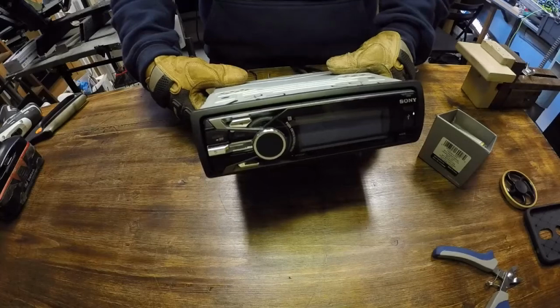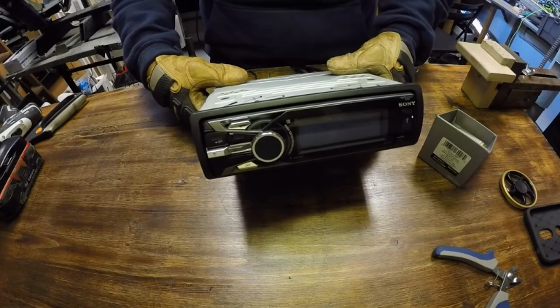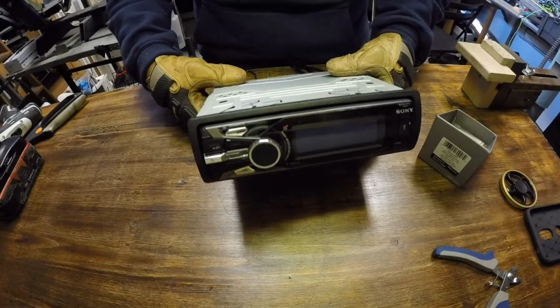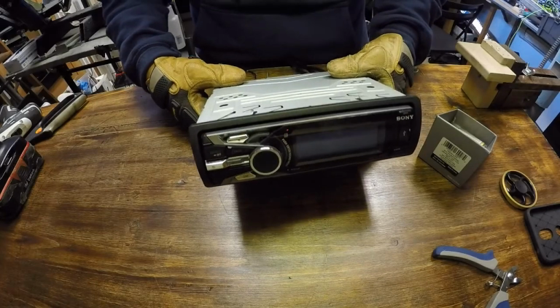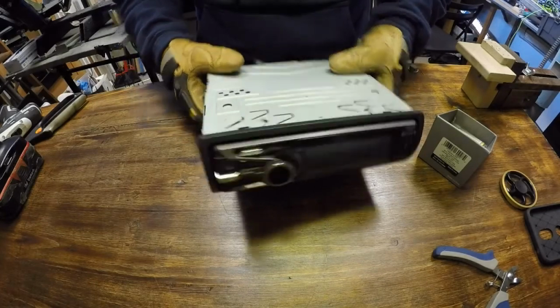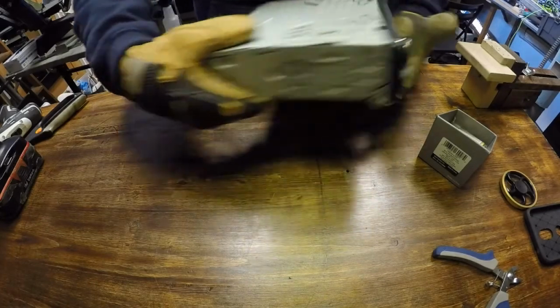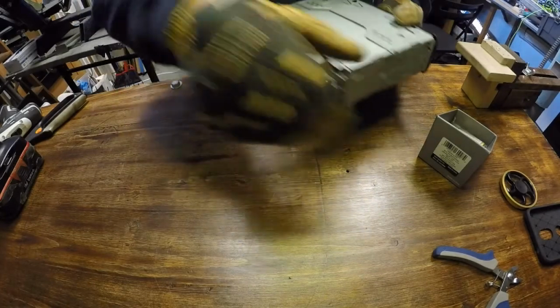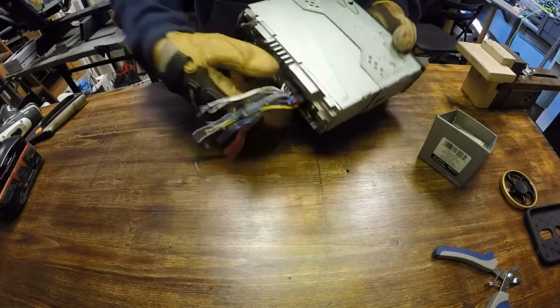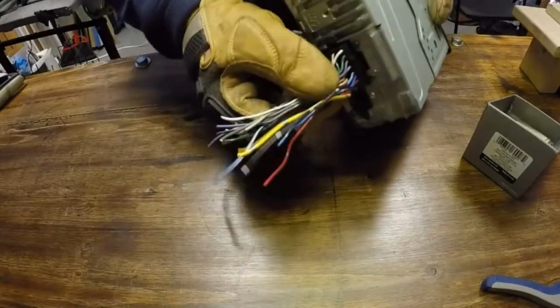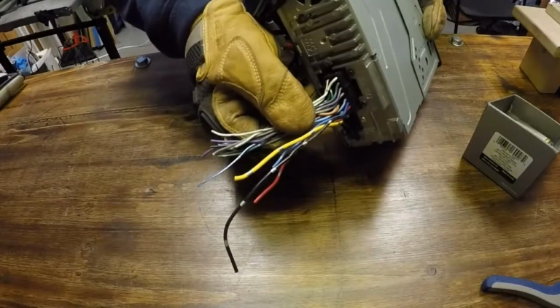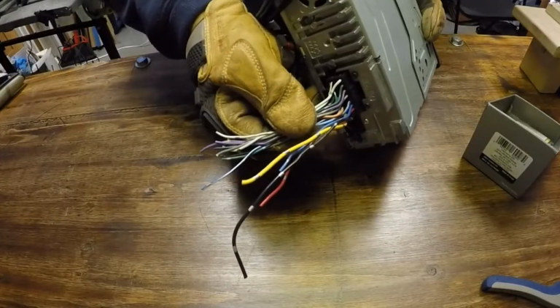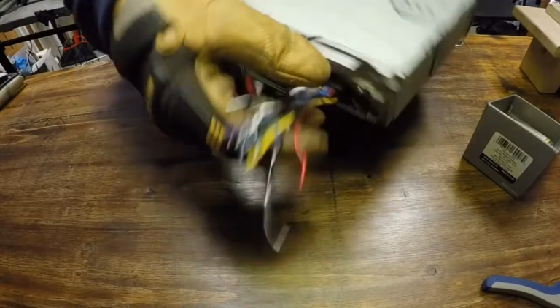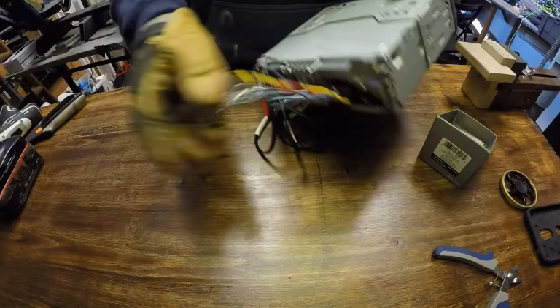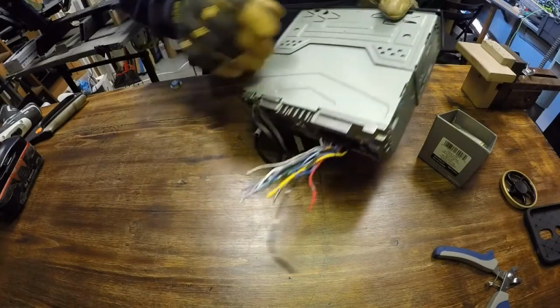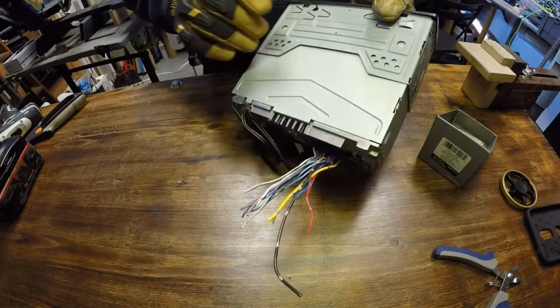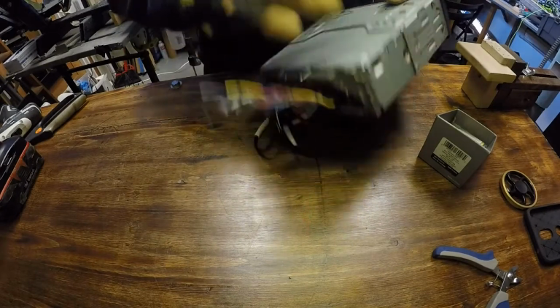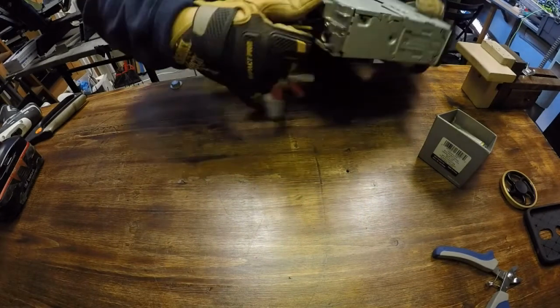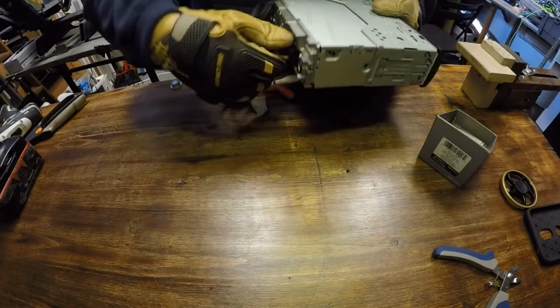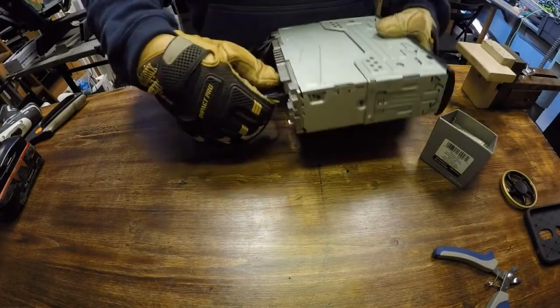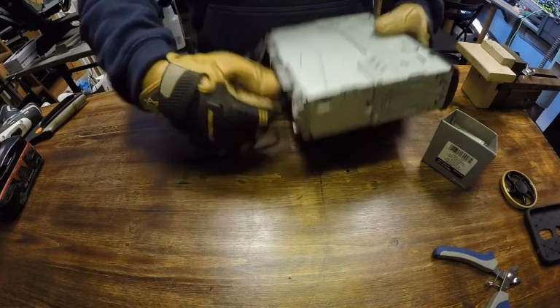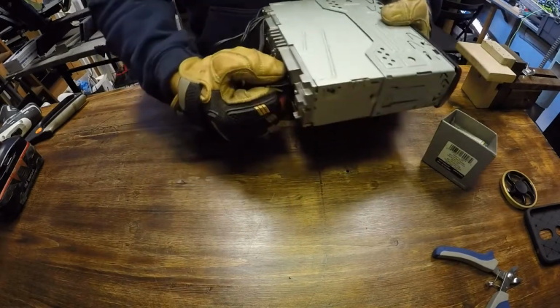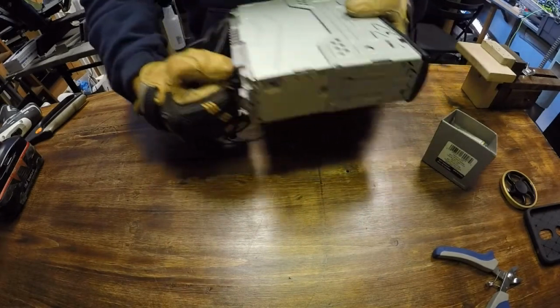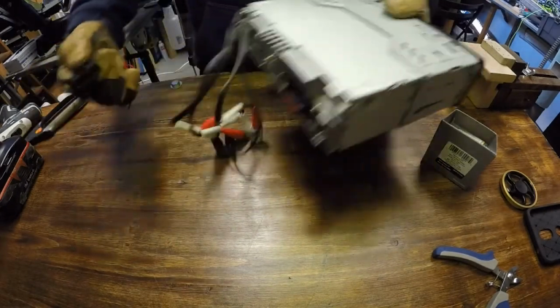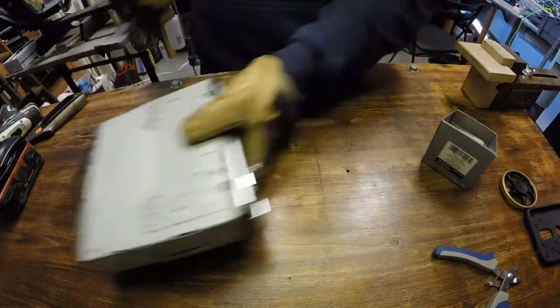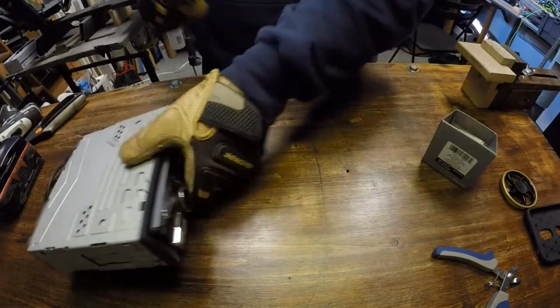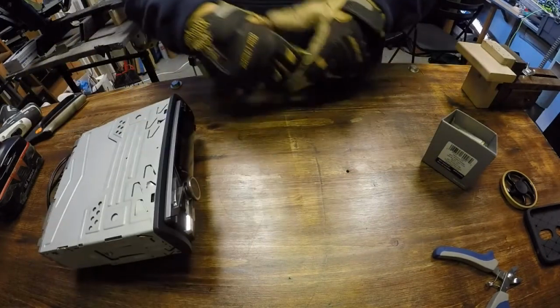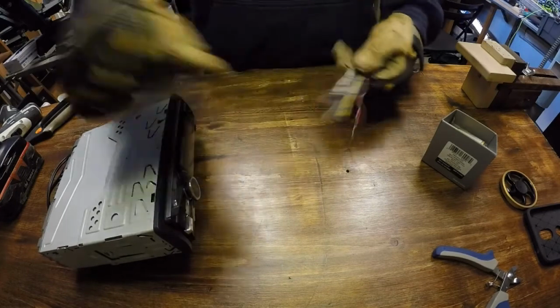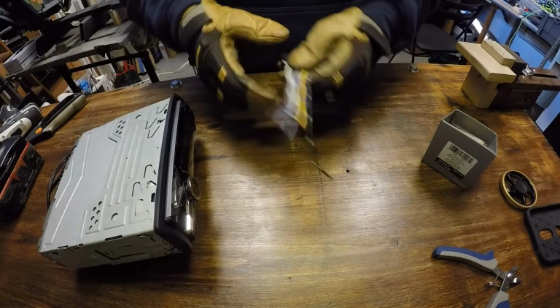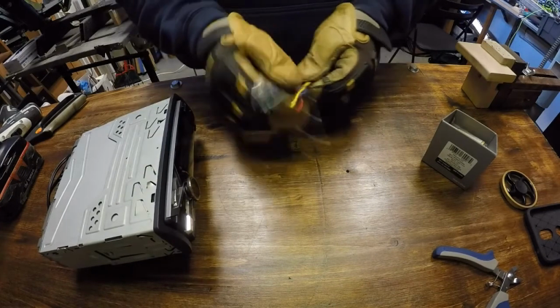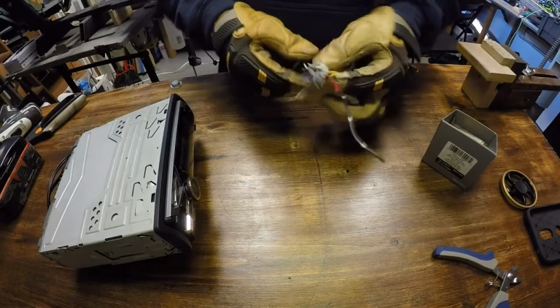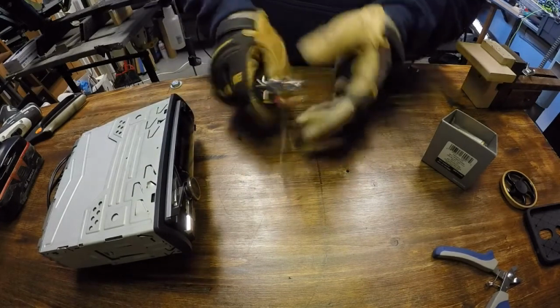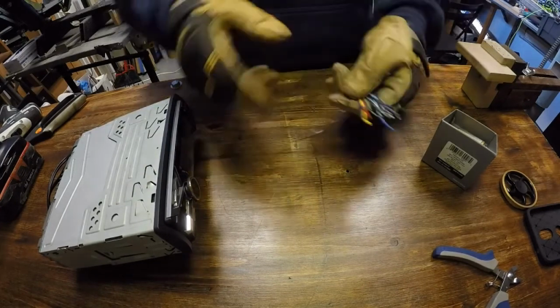You clicked on this video because you want to know what the coloring codes are for an aftermarket stereo. So let's get right into it. This is an older Sony head unit, and this is going to be pretty universal throughout all the head units out there.